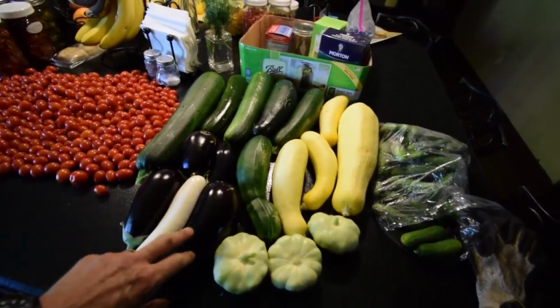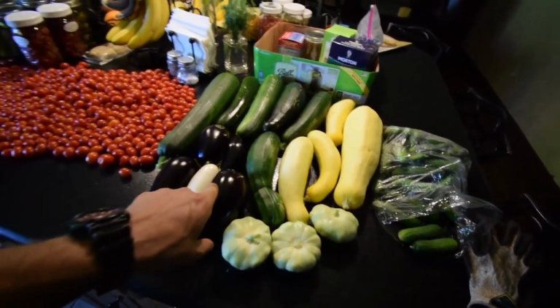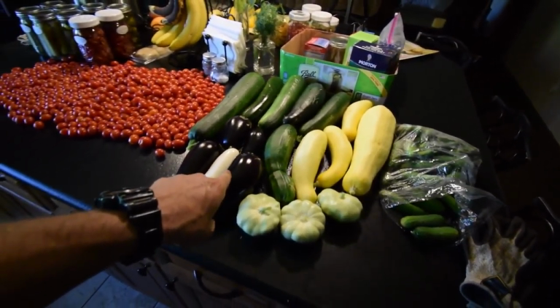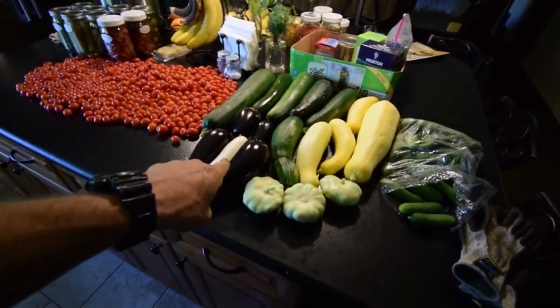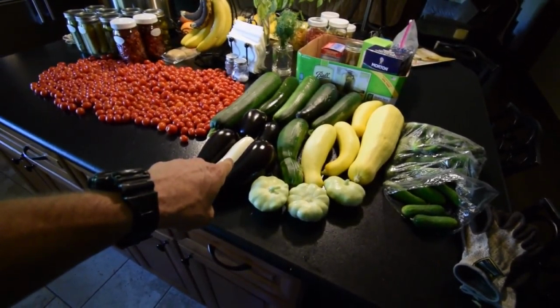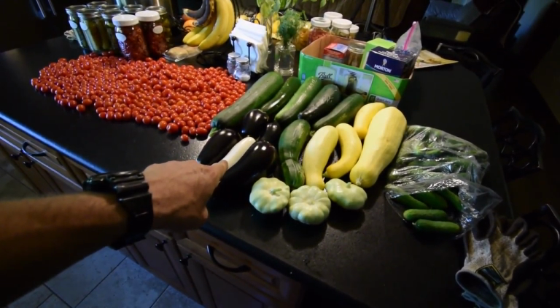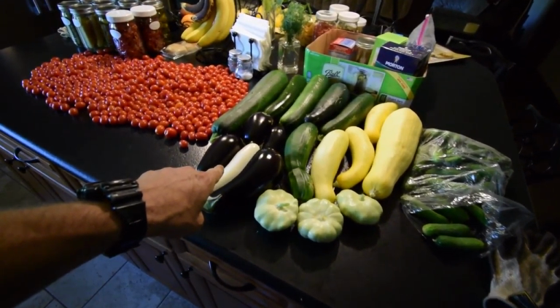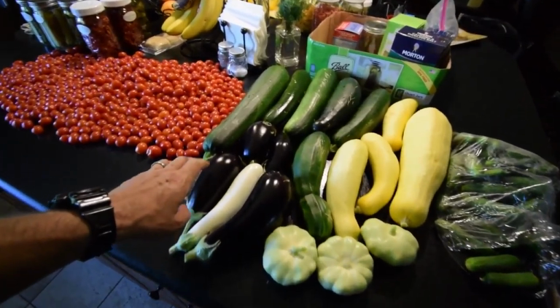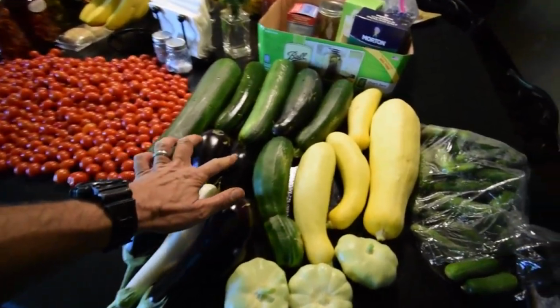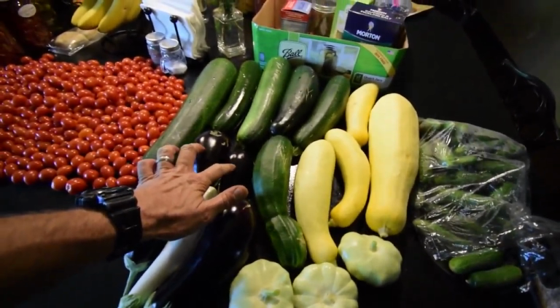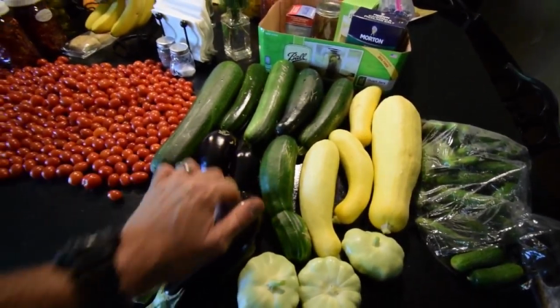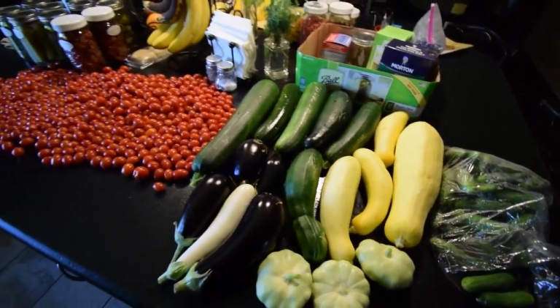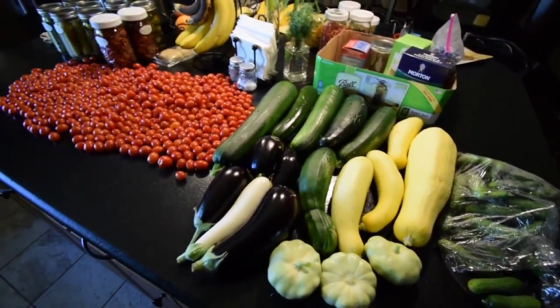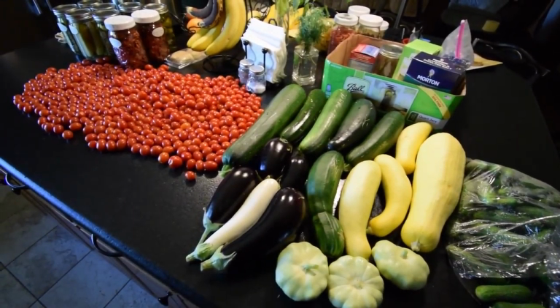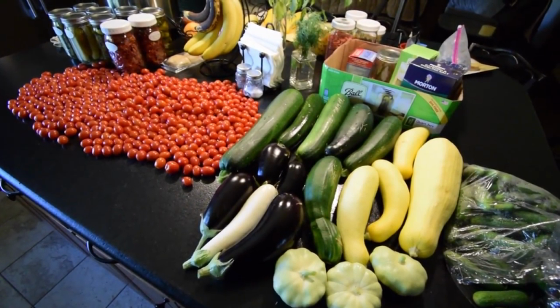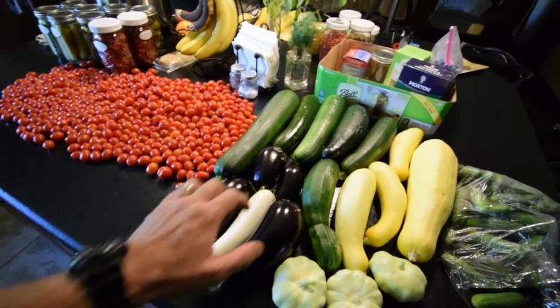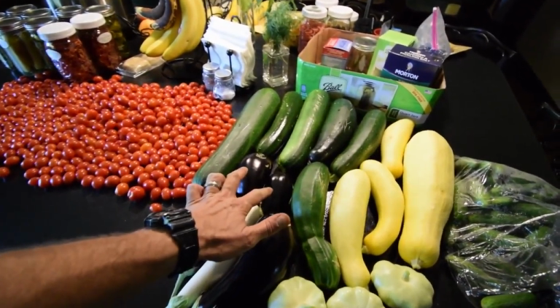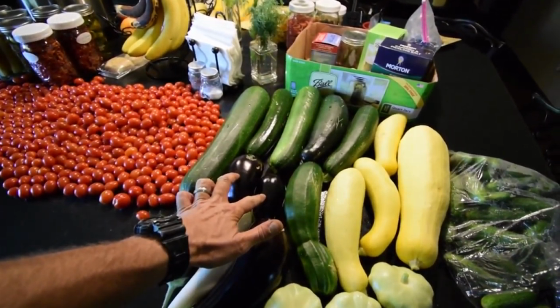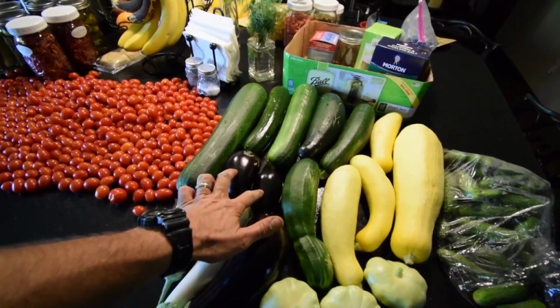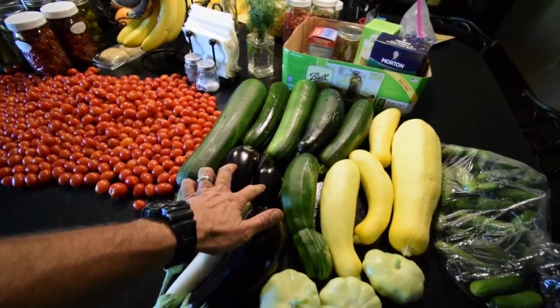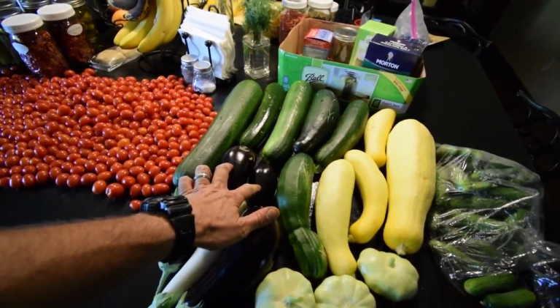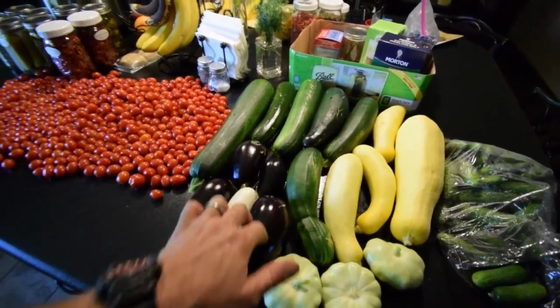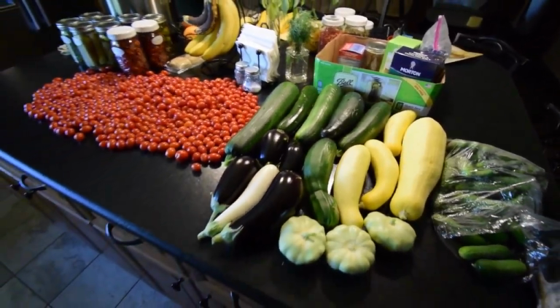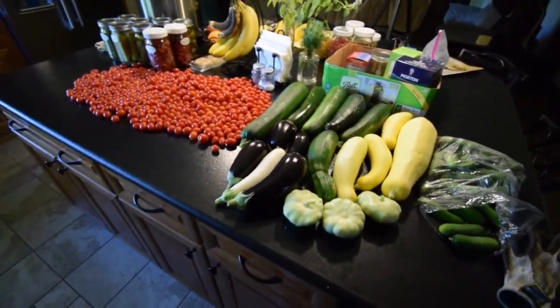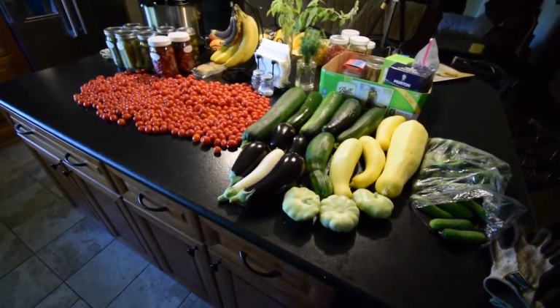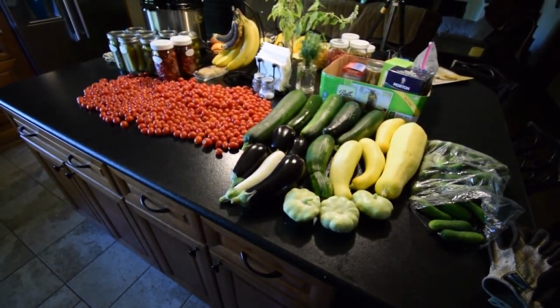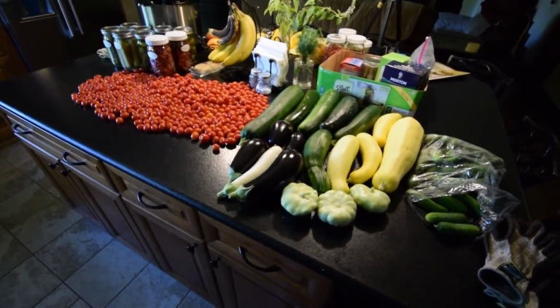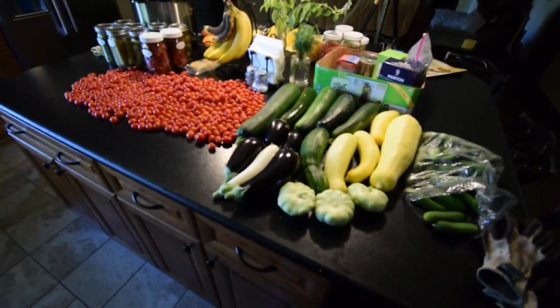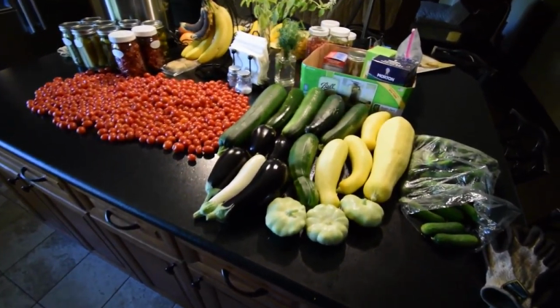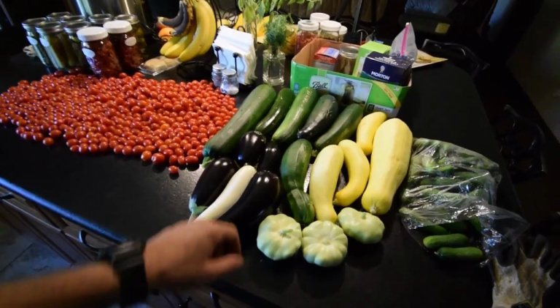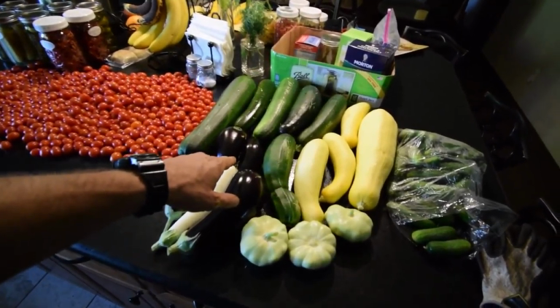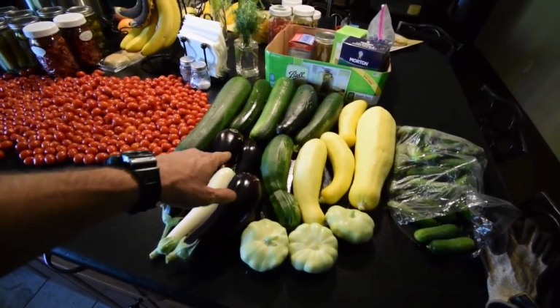One of the eggplants — I noticed it had a couple of these hanging on it — it has died. I don't know if something got a hold of it and tore it apart, but all these are starting to go real limp. So it looks like we lost one more eggplant.